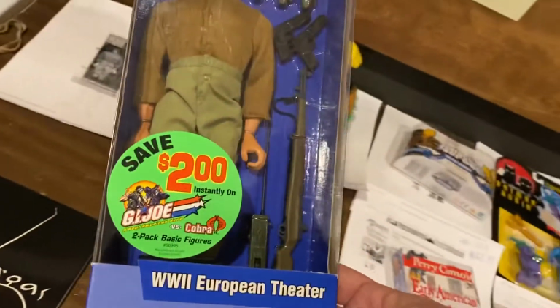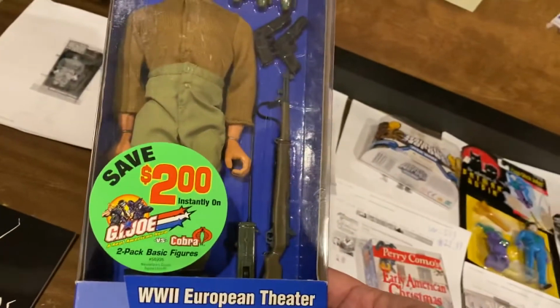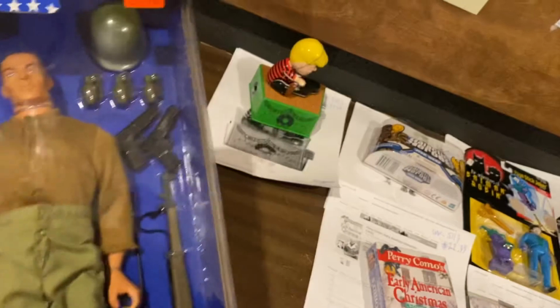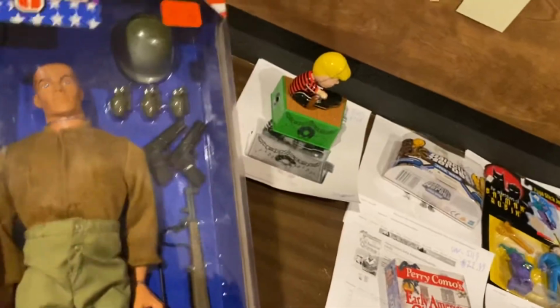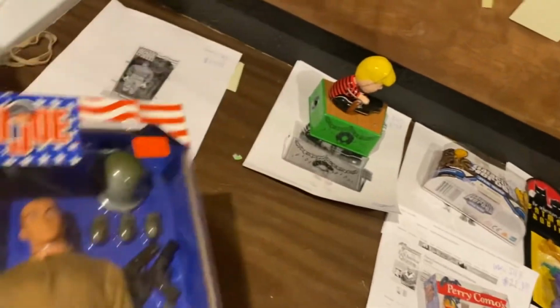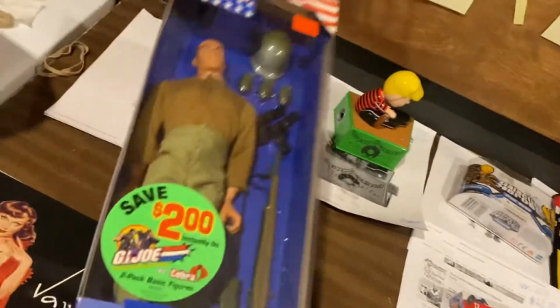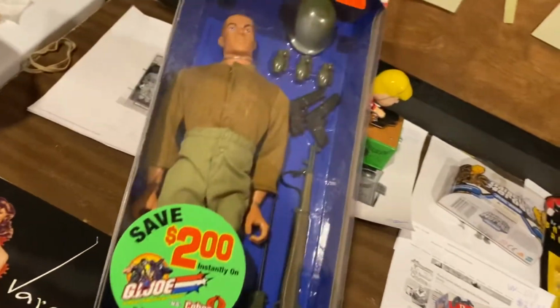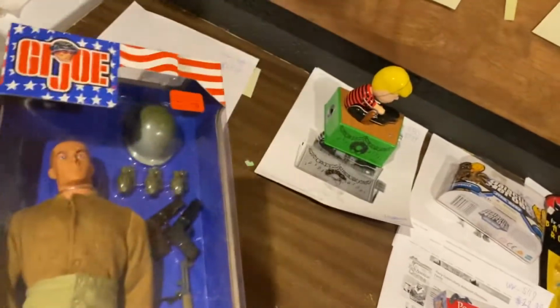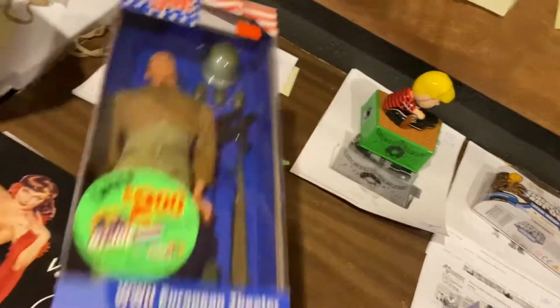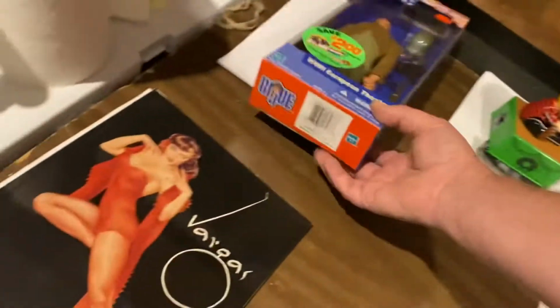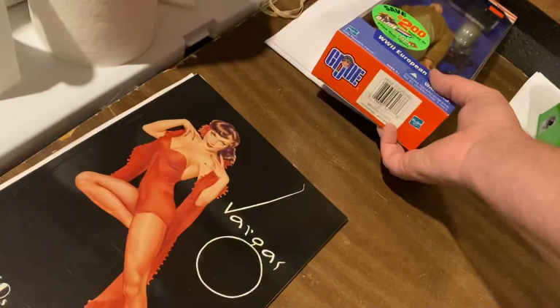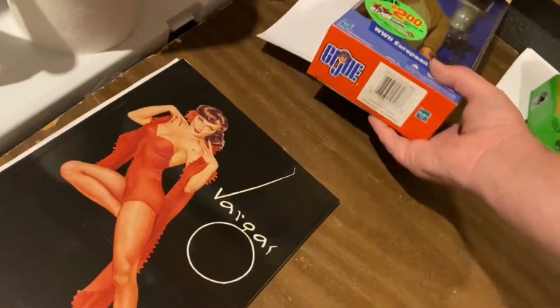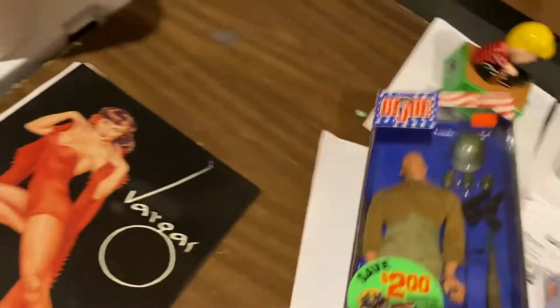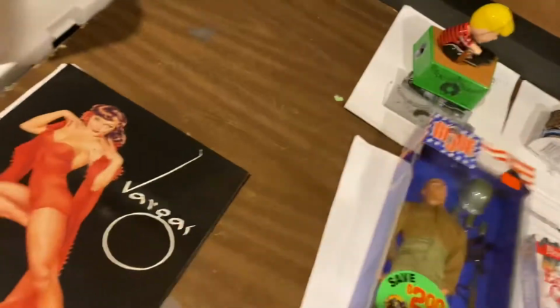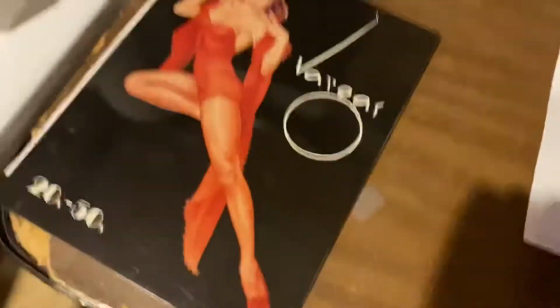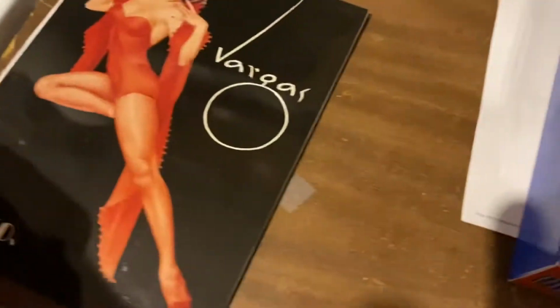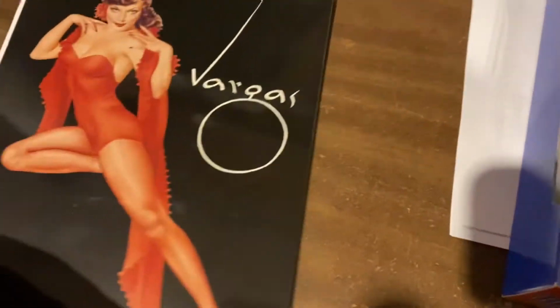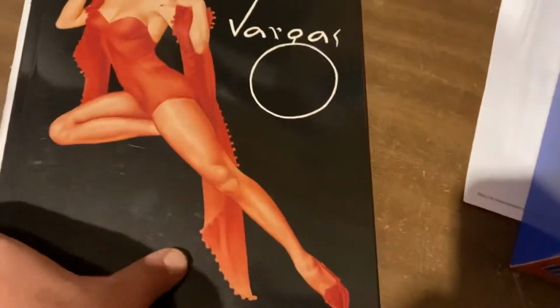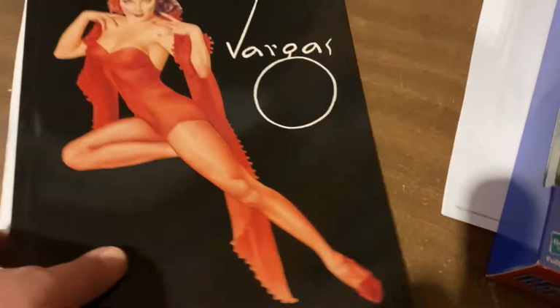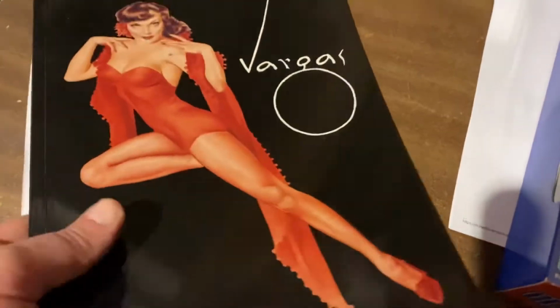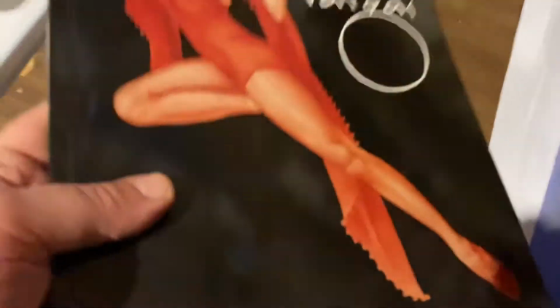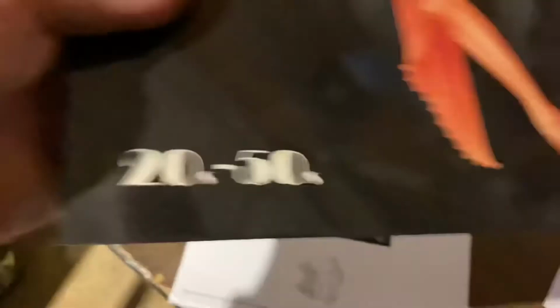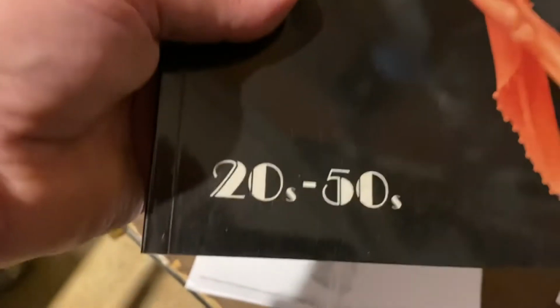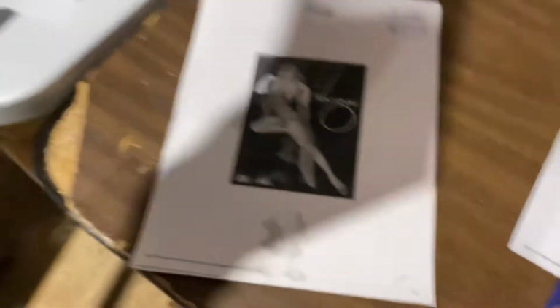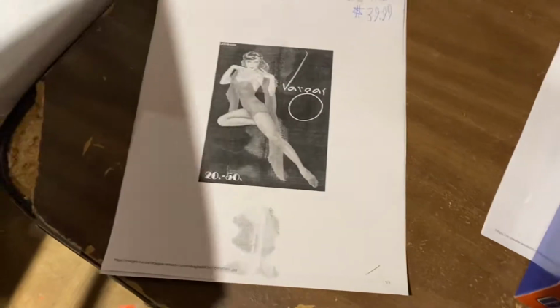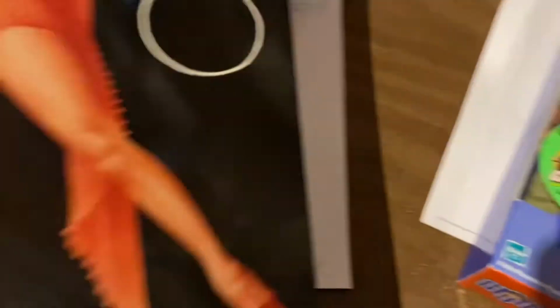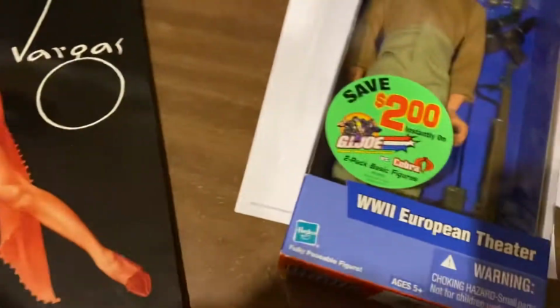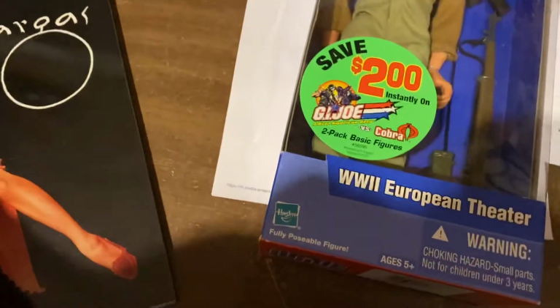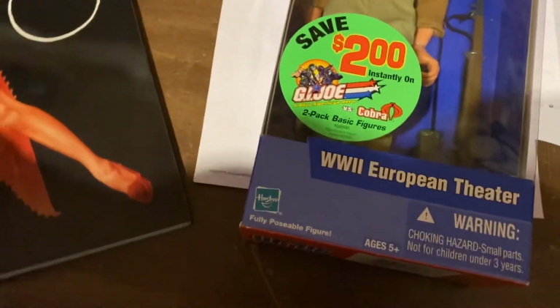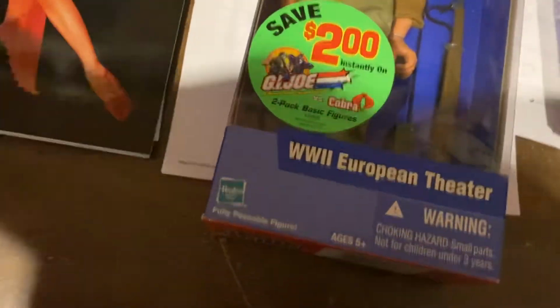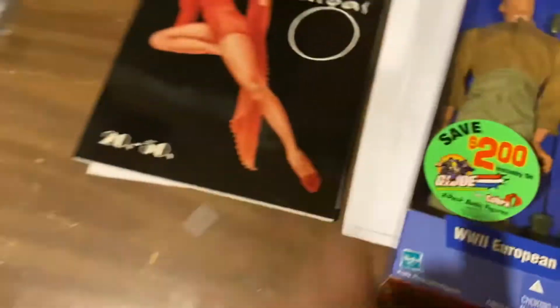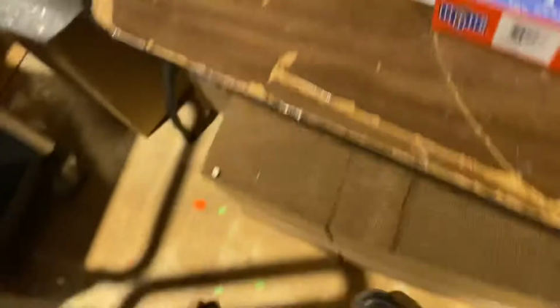World War II European Theater, $64.99. Crazy. Last but not least — and definitely not least — Vargas, 20s to 50s. Guys, $39.99 for the softcover. We still have hardcovers available.